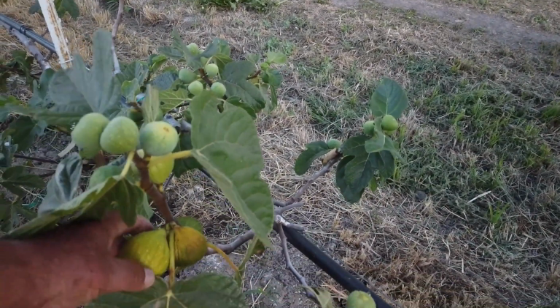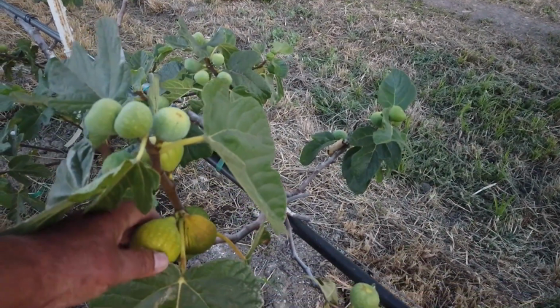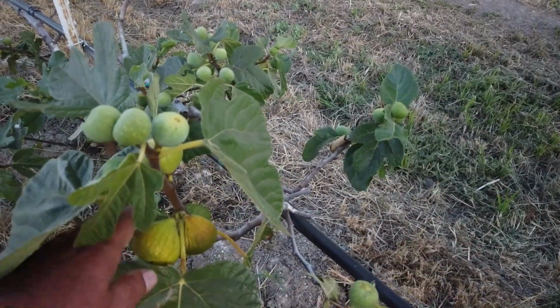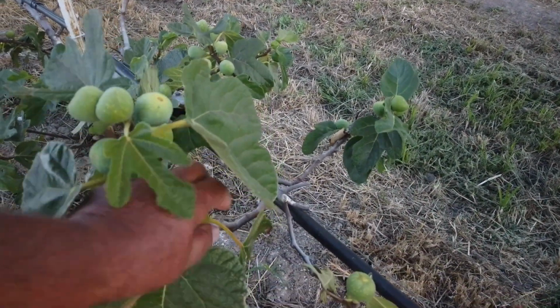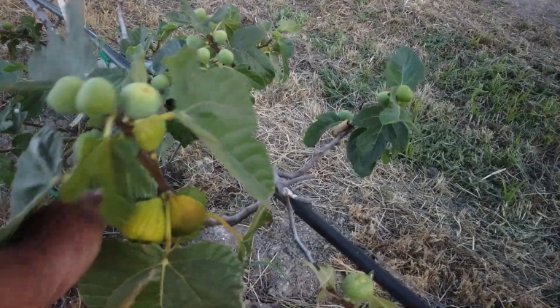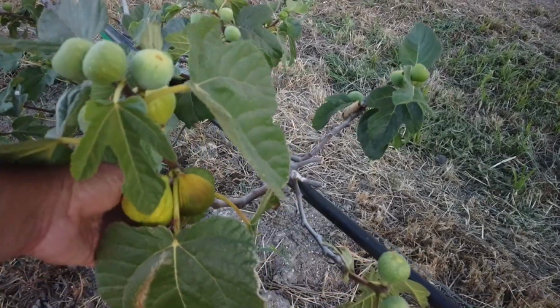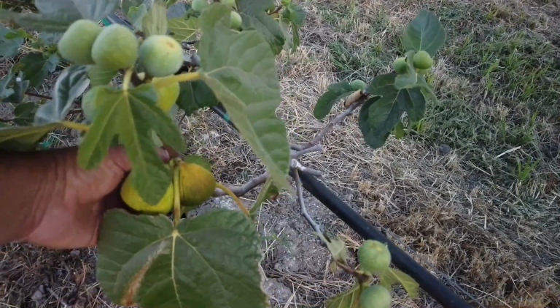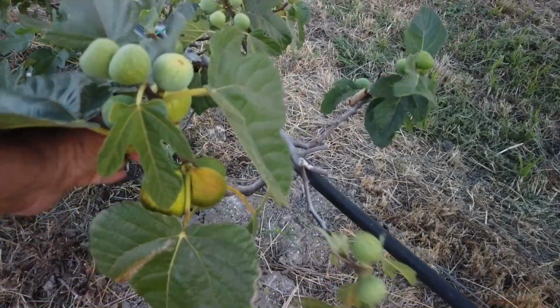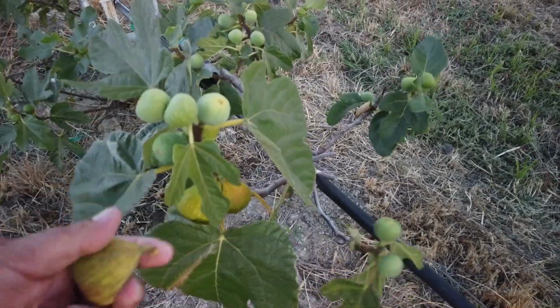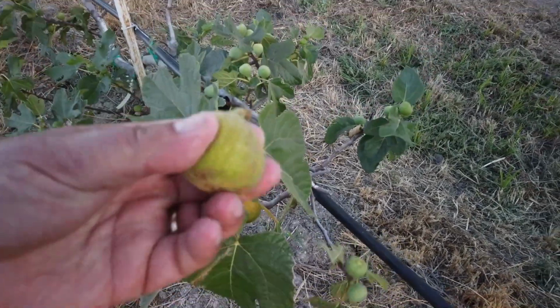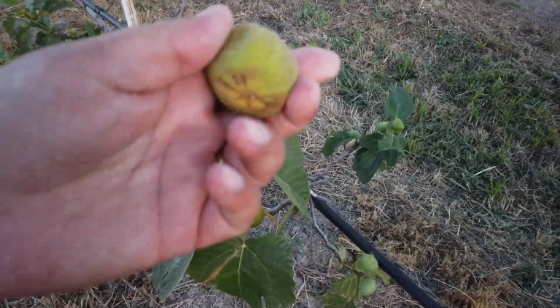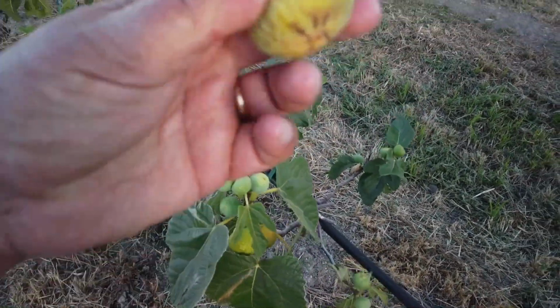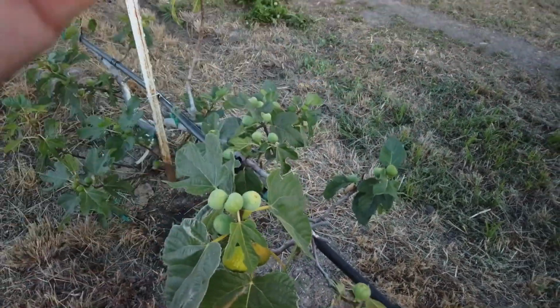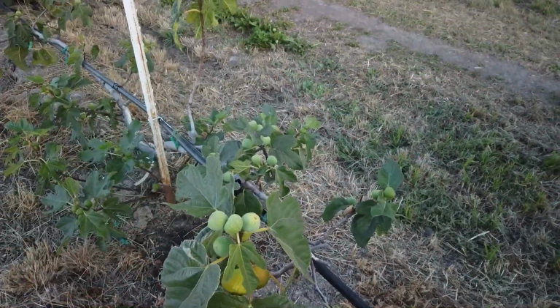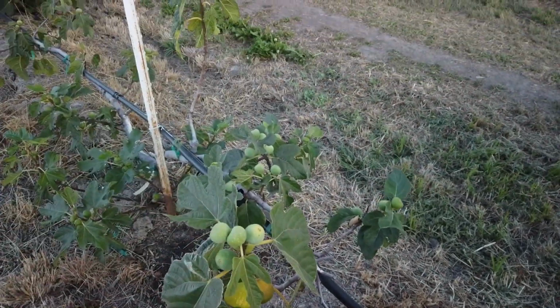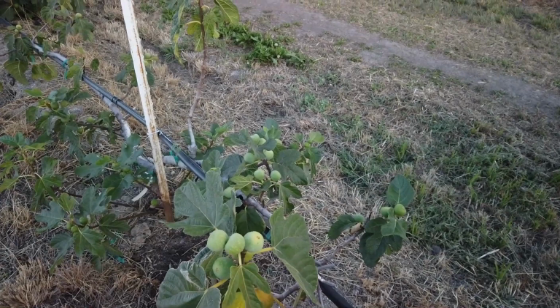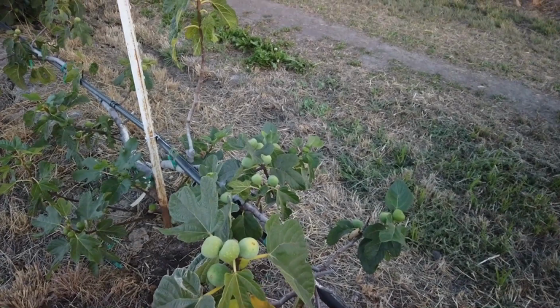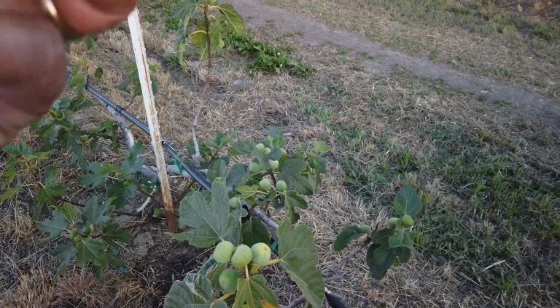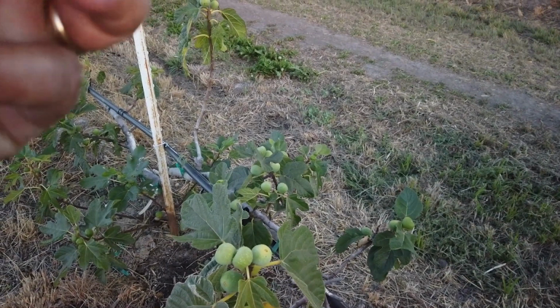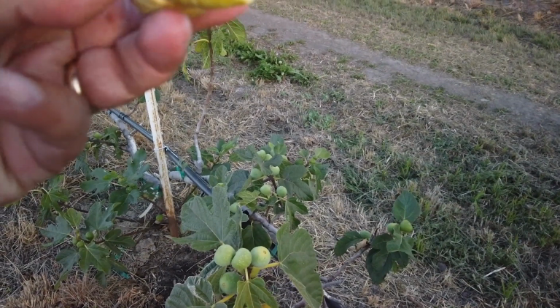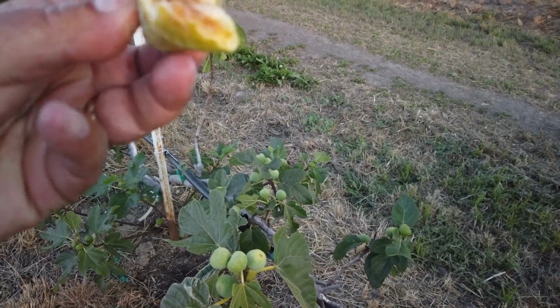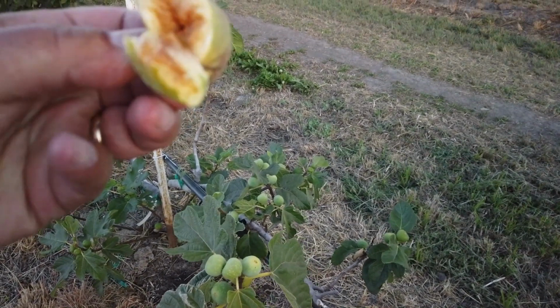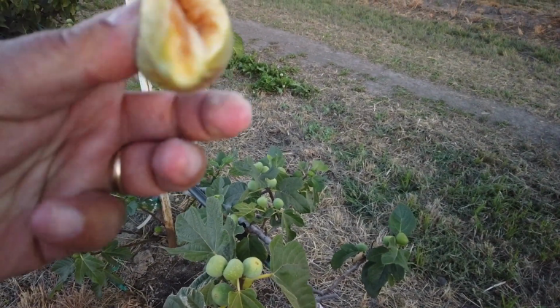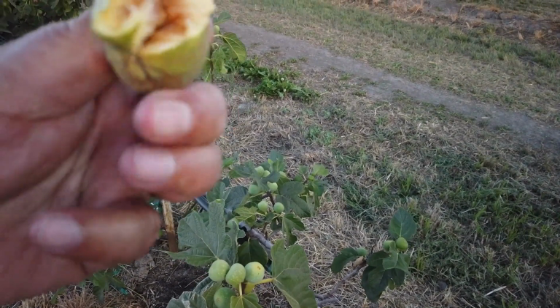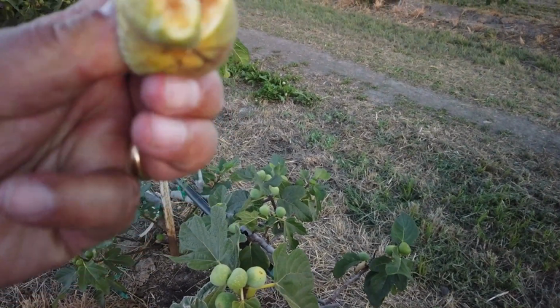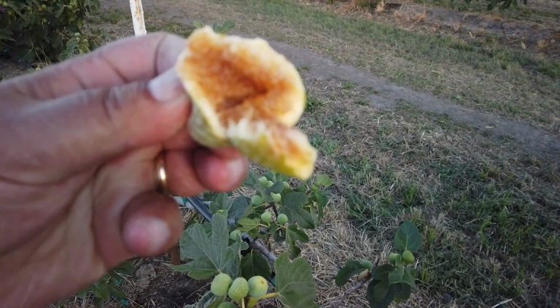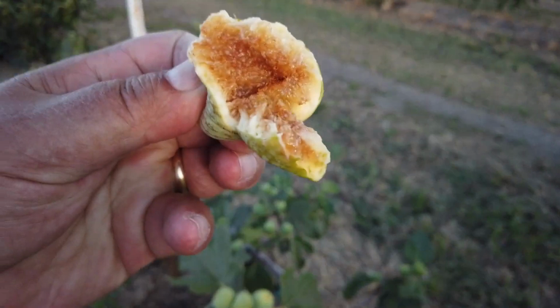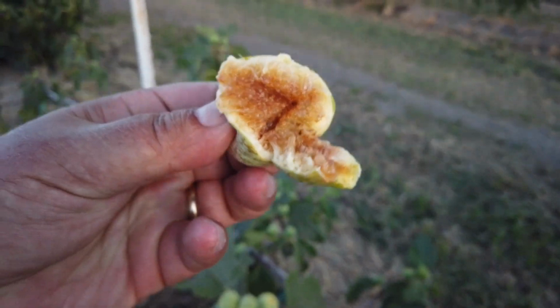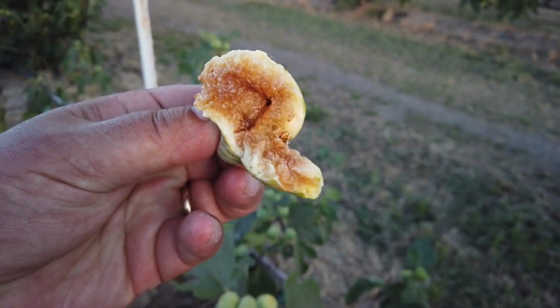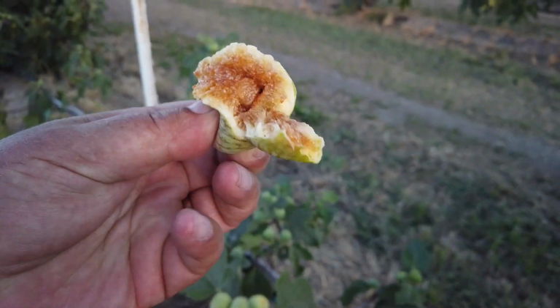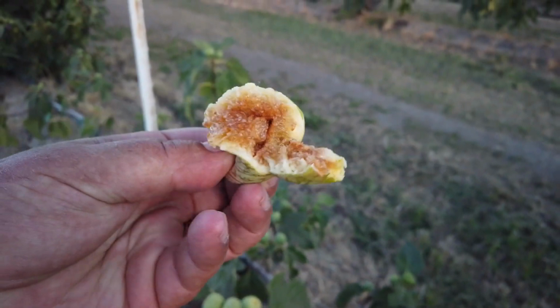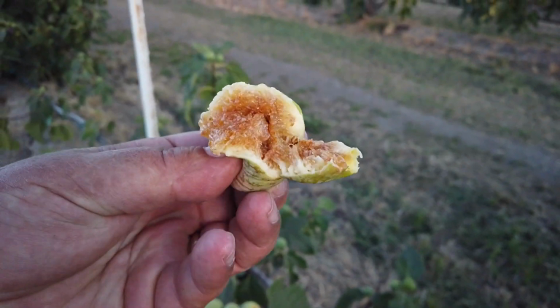This fig is not quite ripe. This one is maybe overripe — let's see. Actually, it's not overripe I would say. It's very ripe though.